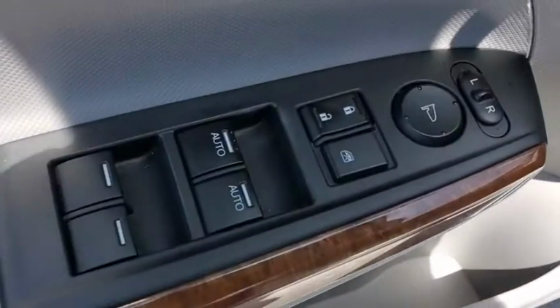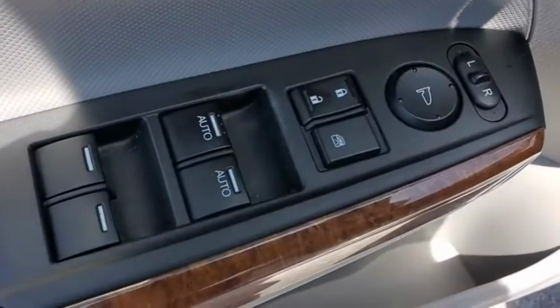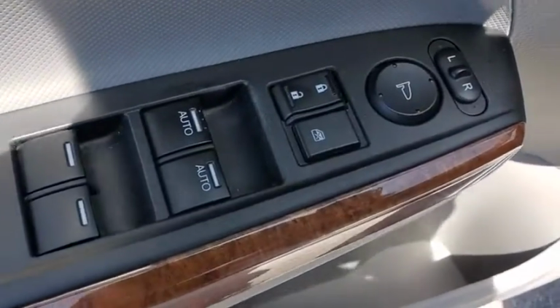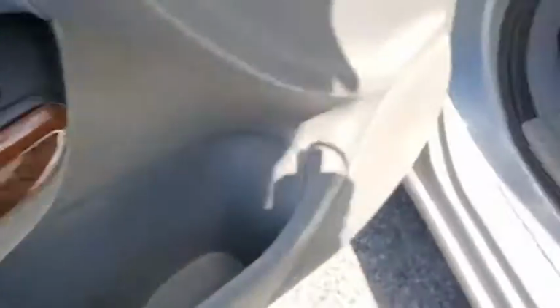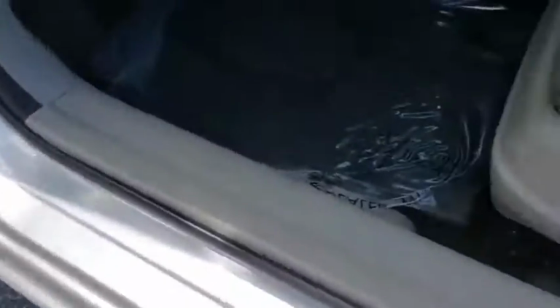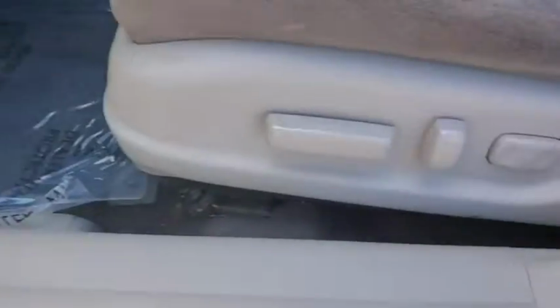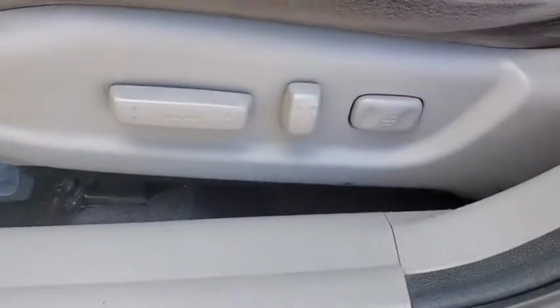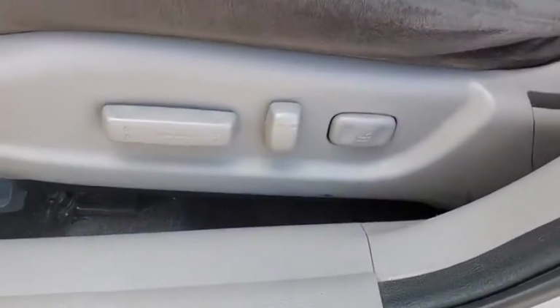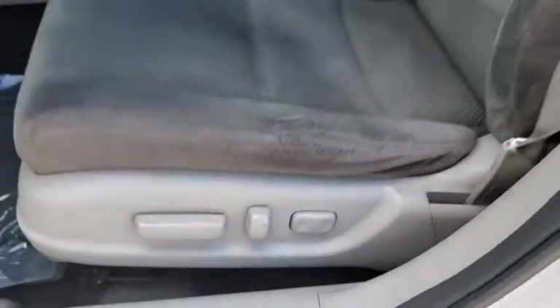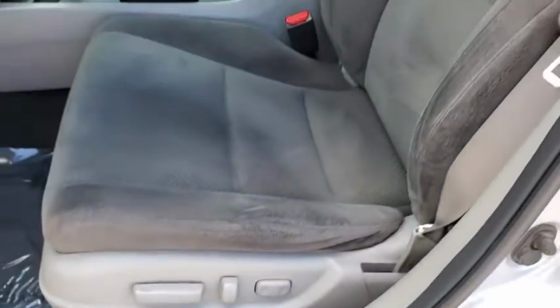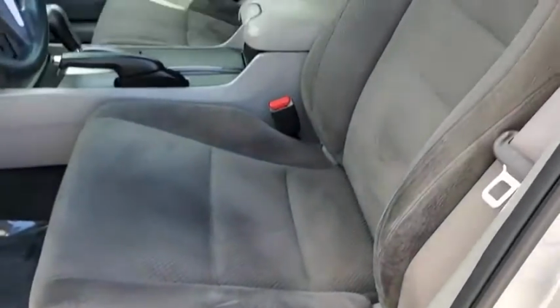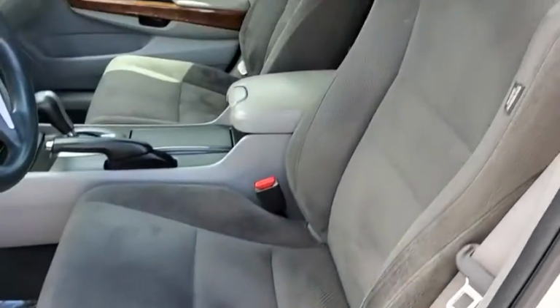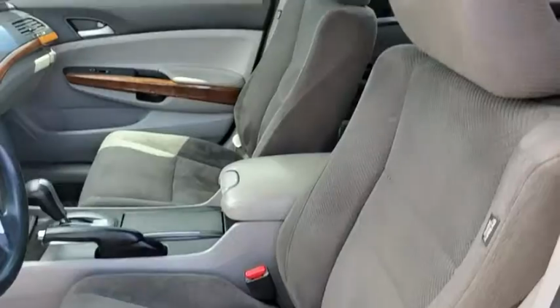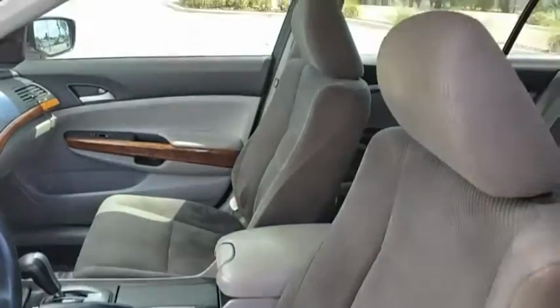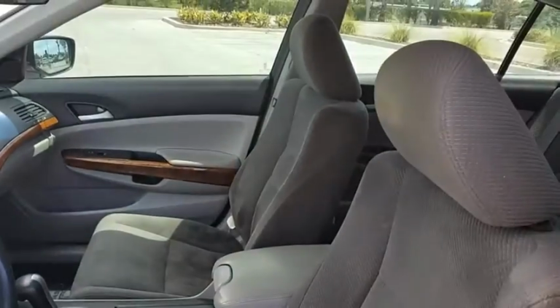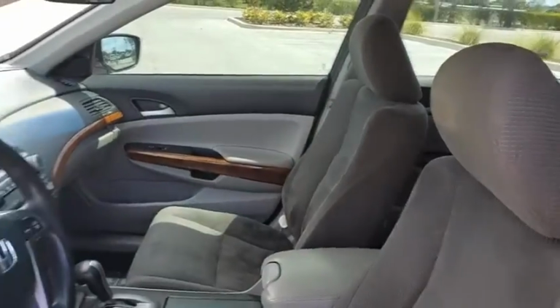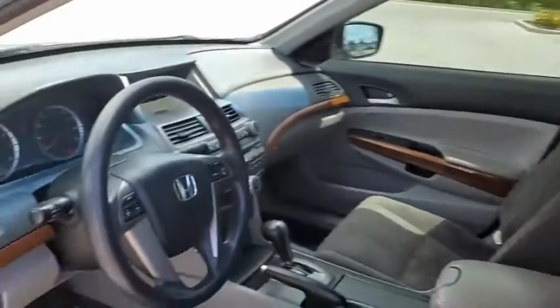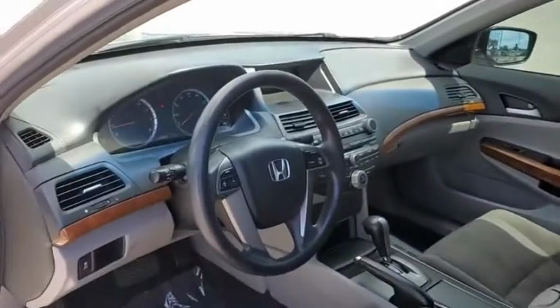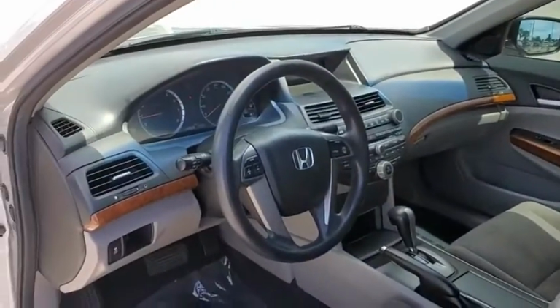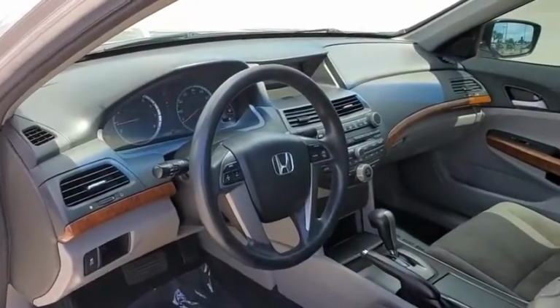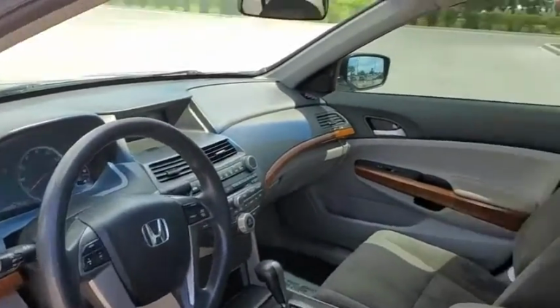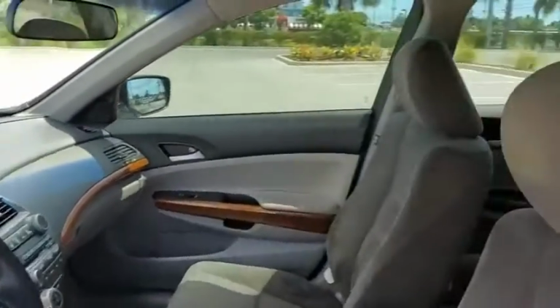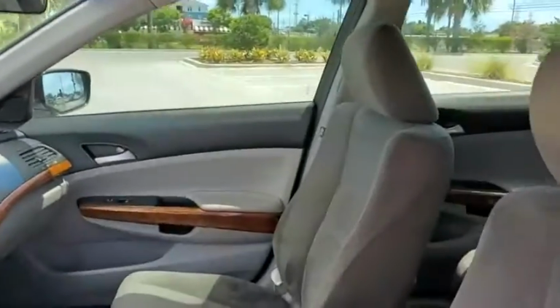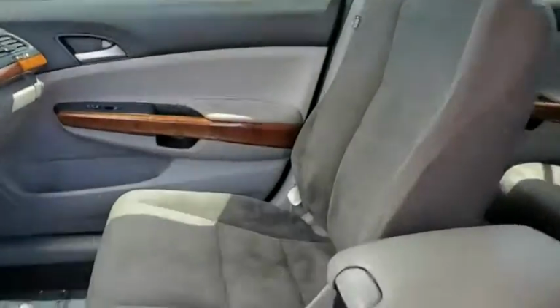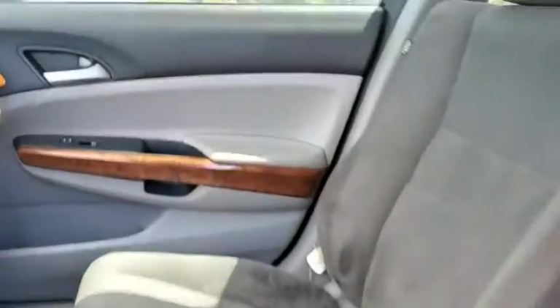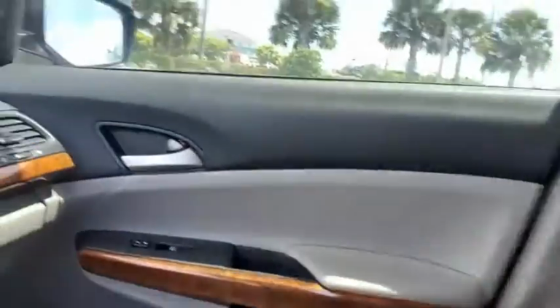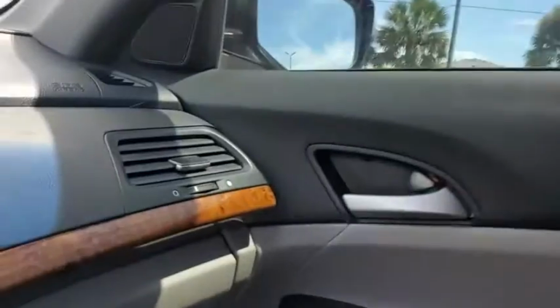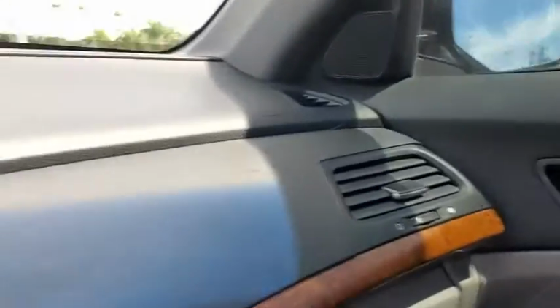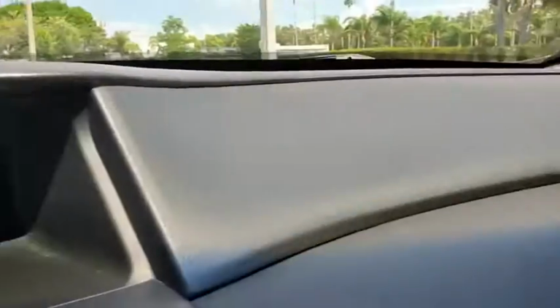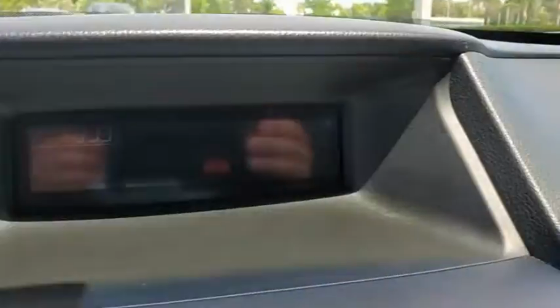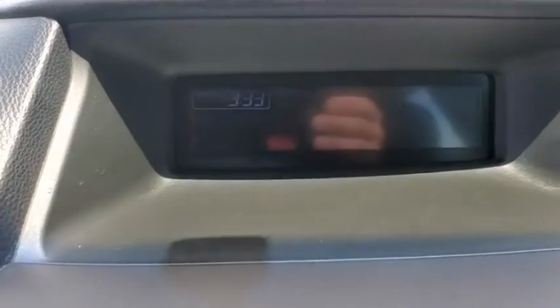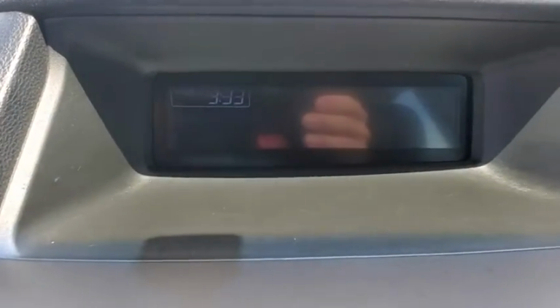Remote keyless entry, tachometer, cloth seat trim, power driver's seat, driver vanity mirror. This vehicle offers reliability and good looks at a great price. So come in and take a test drive today.